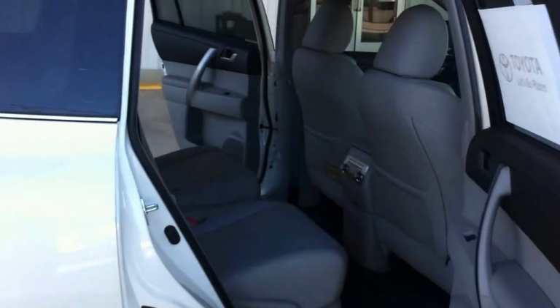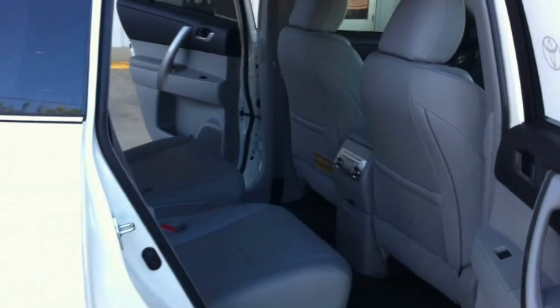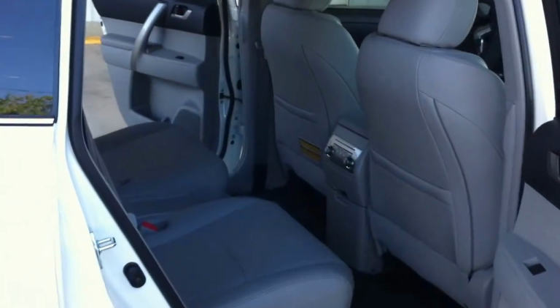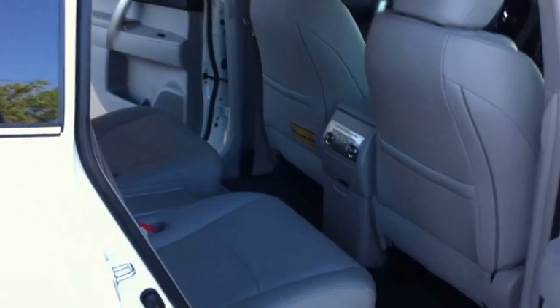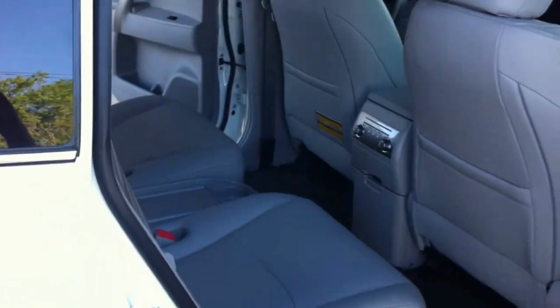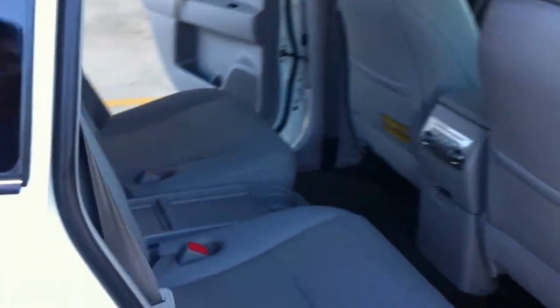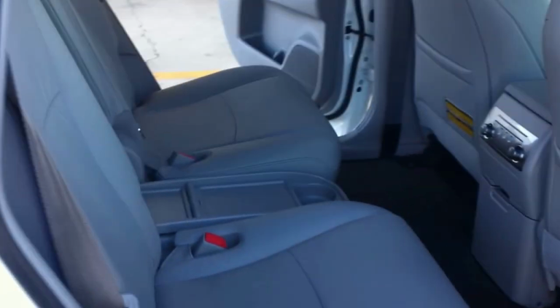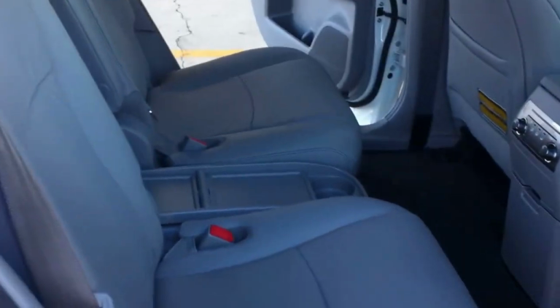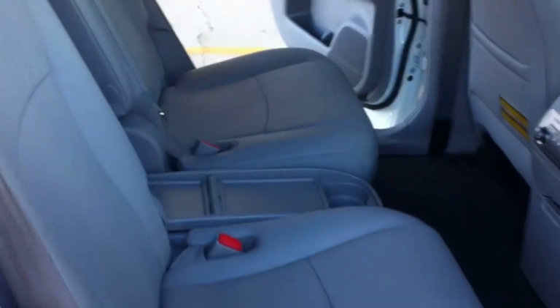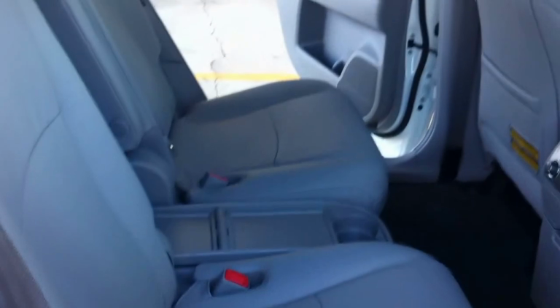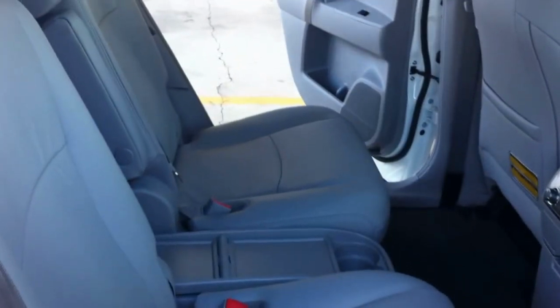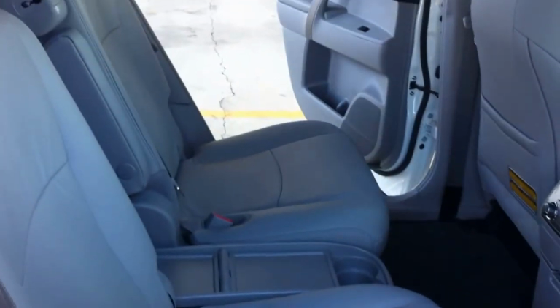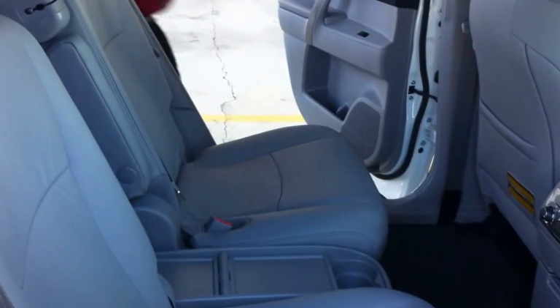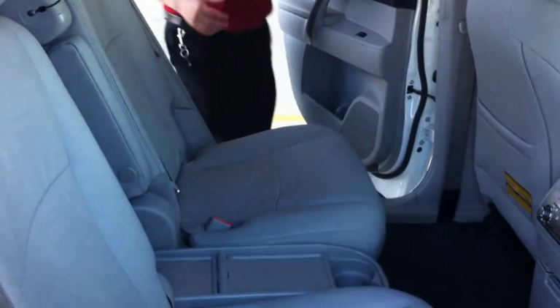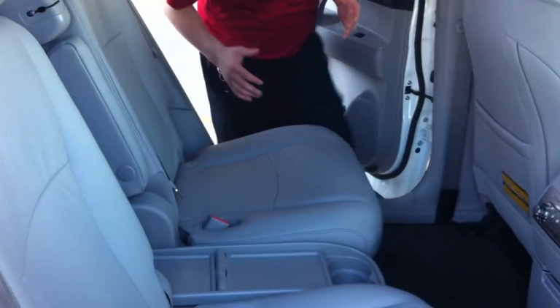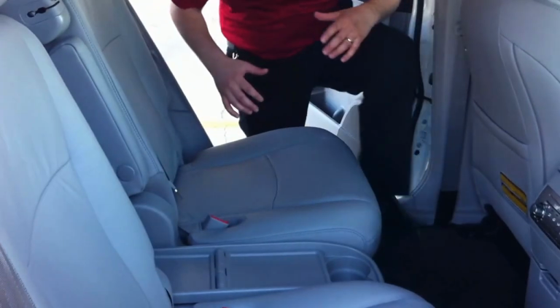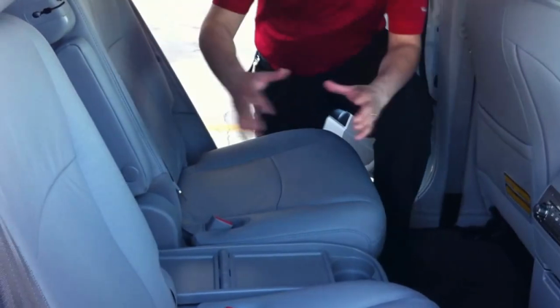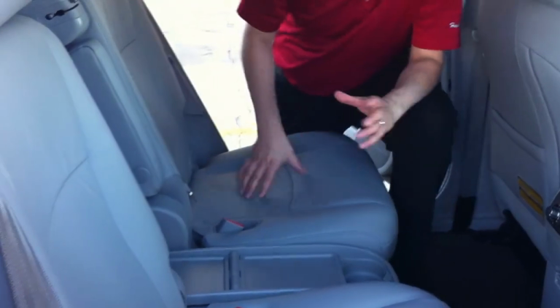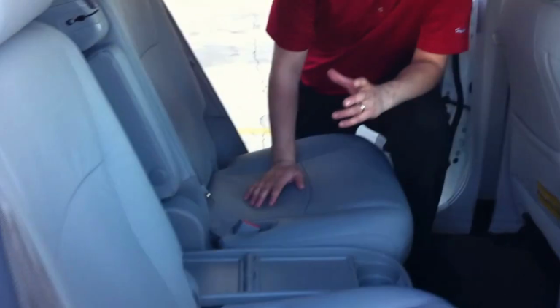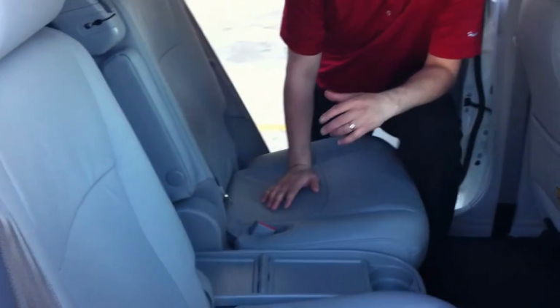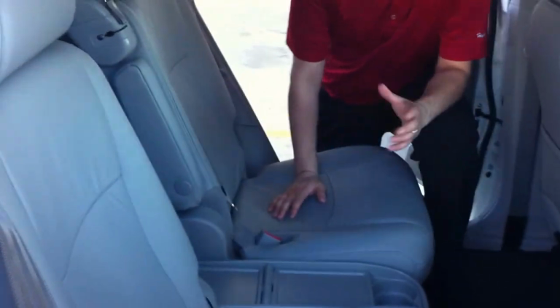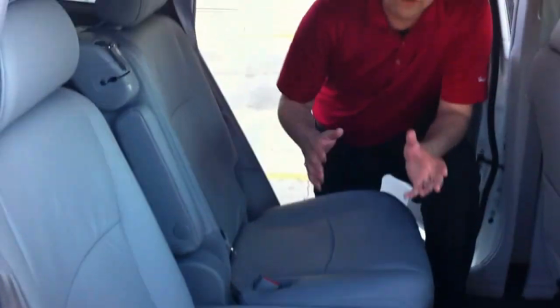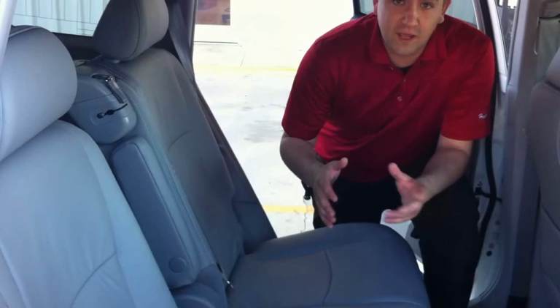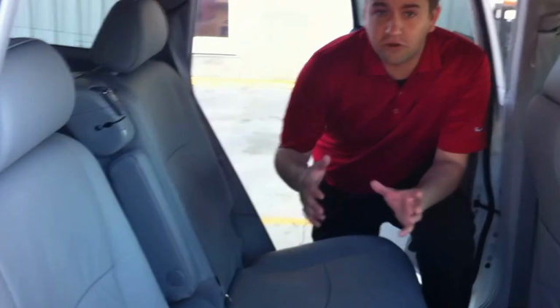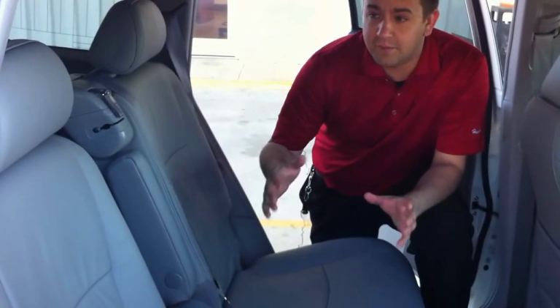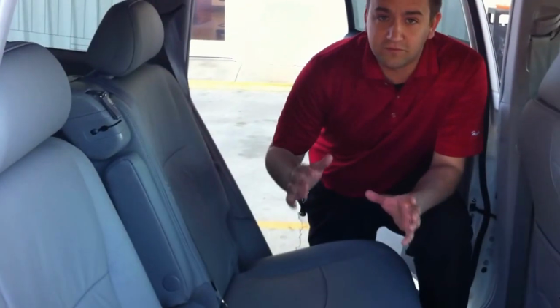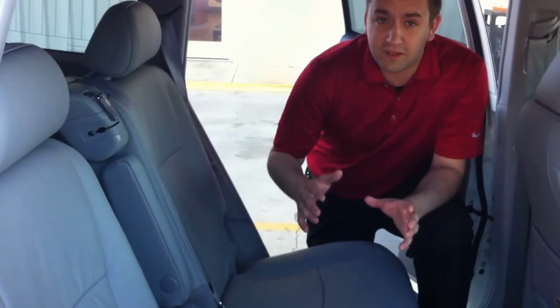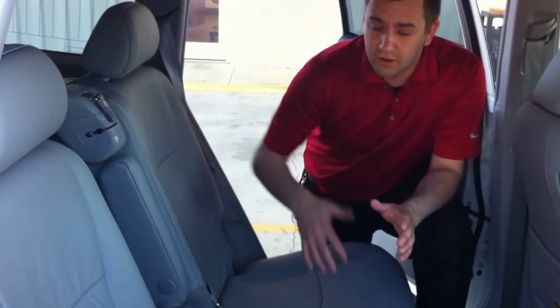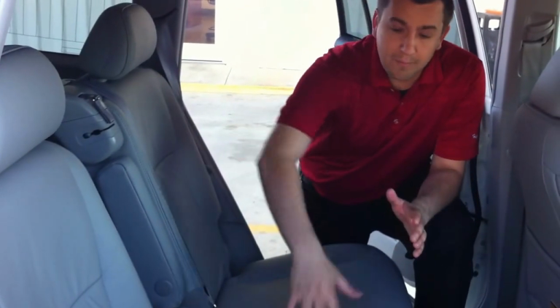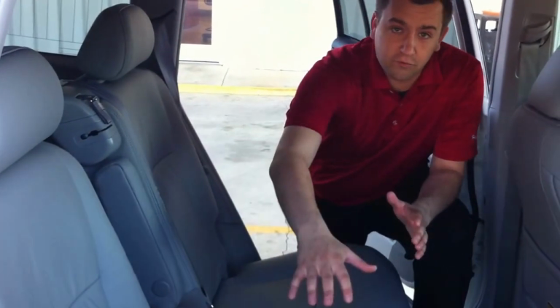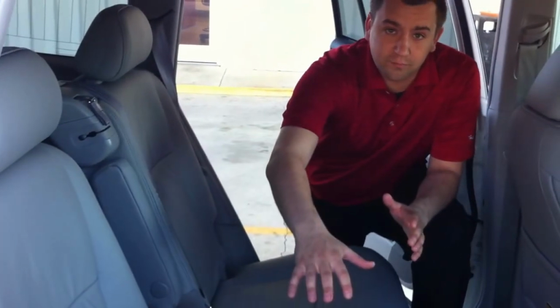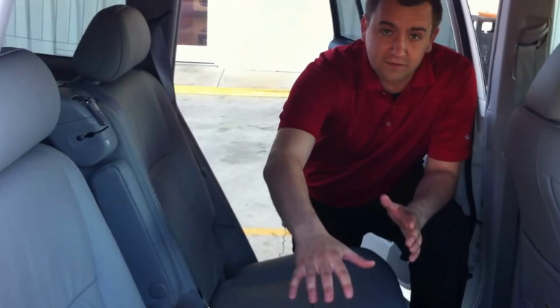This is the SE model, which comes standard with leather and the sunroof. Now the first thing you're going to notice is it looks like you have two captain's chairs right over here. In three easy steps I'm going to show you how to make it into a 7-passenger bench right across the back seat.